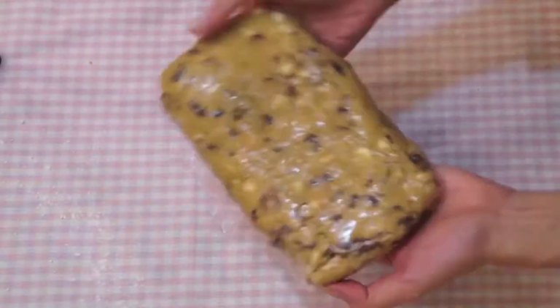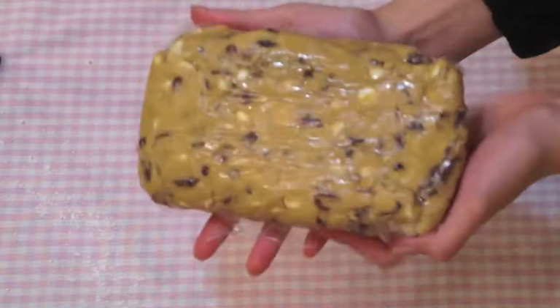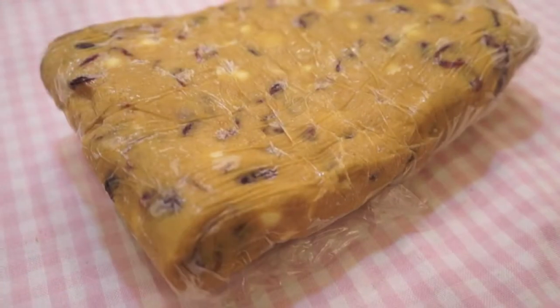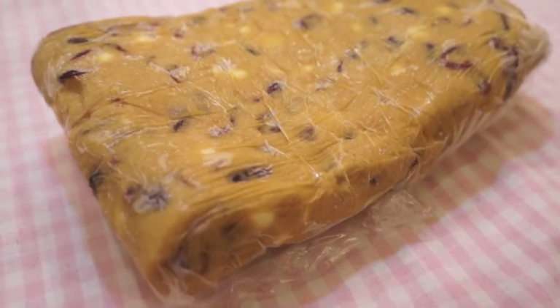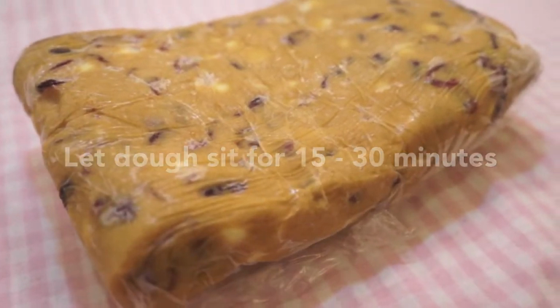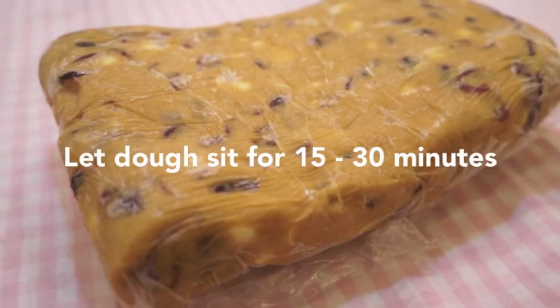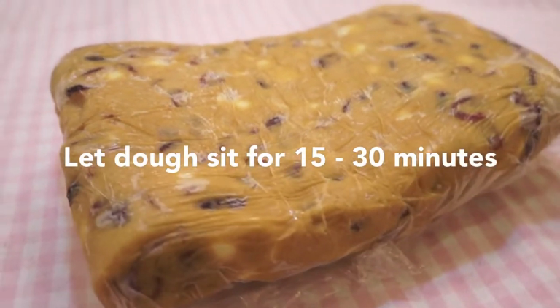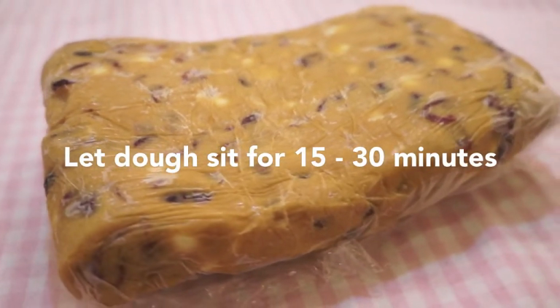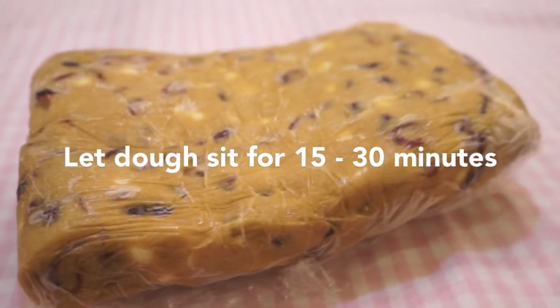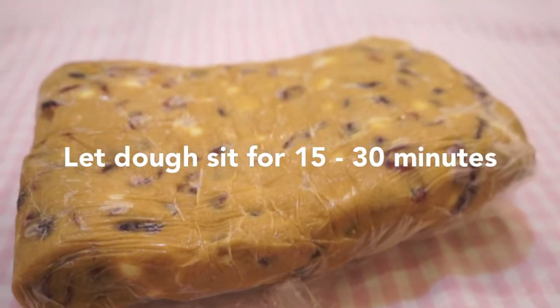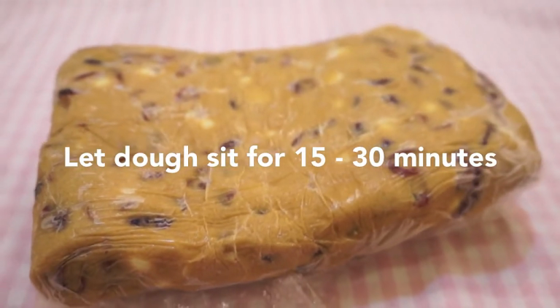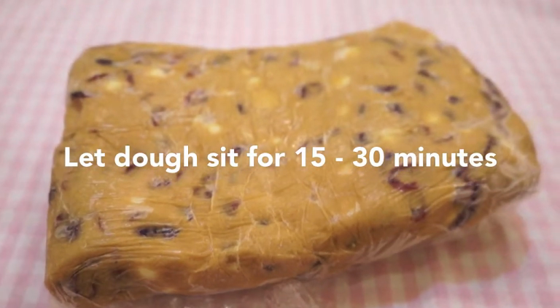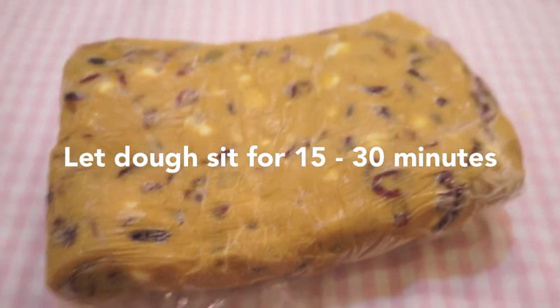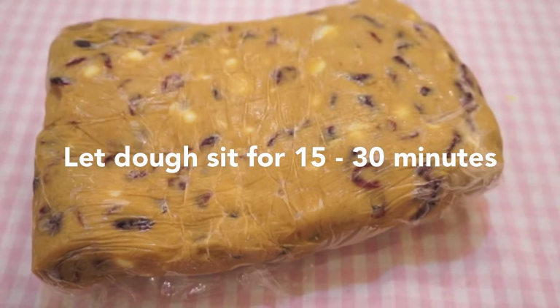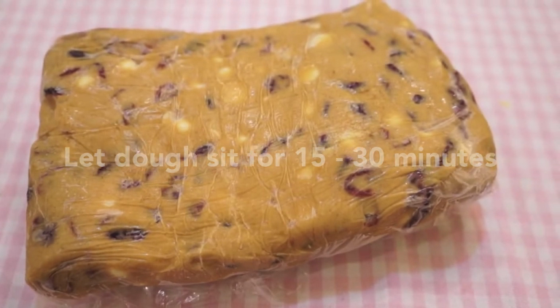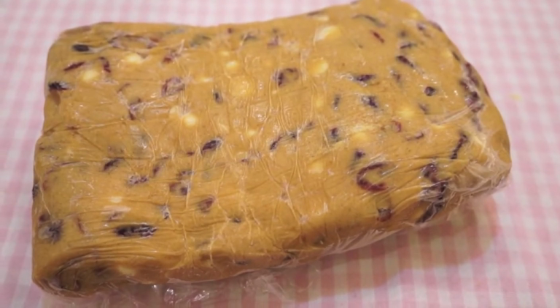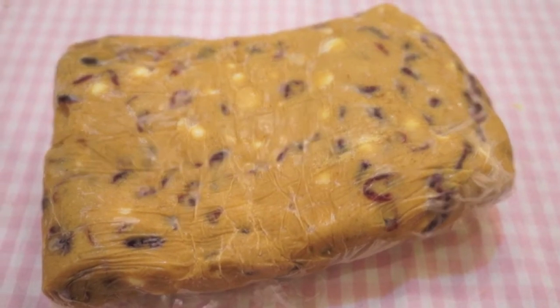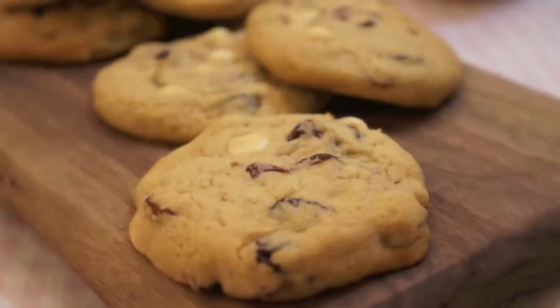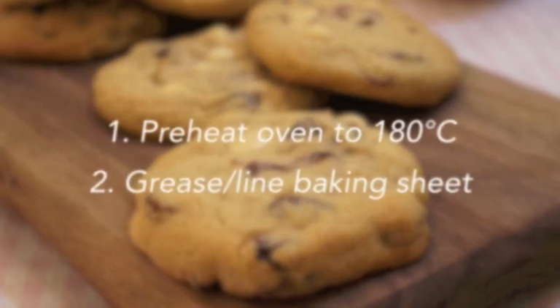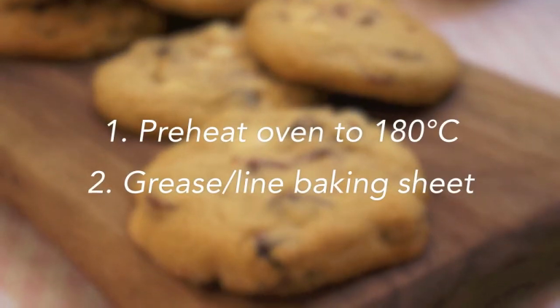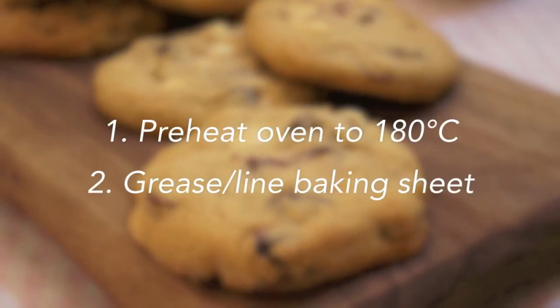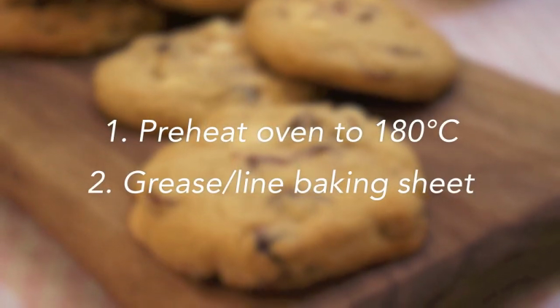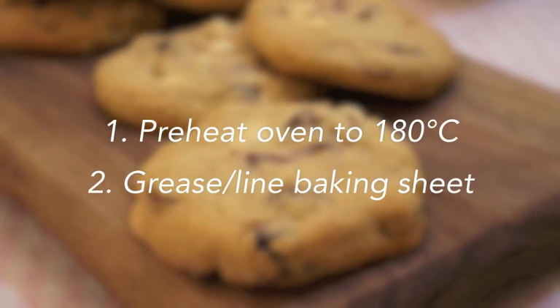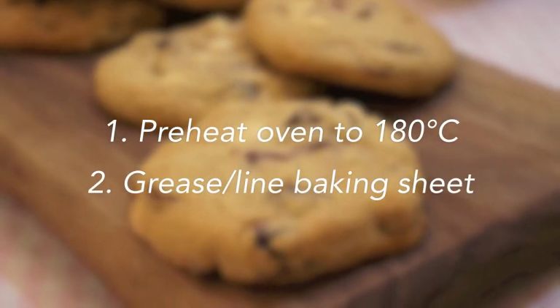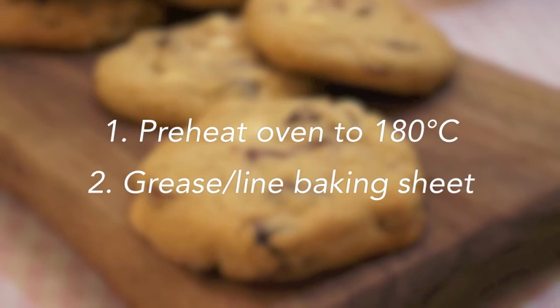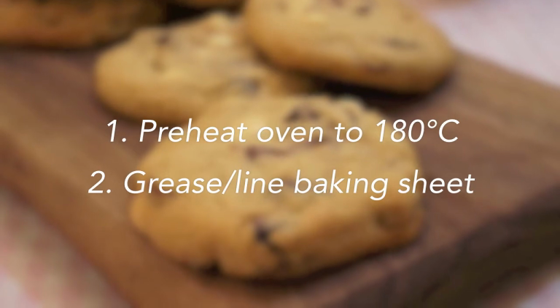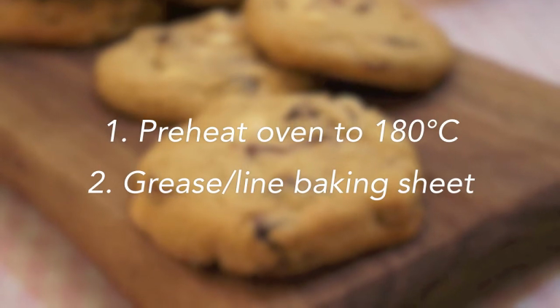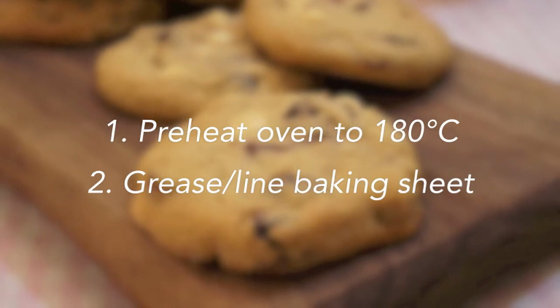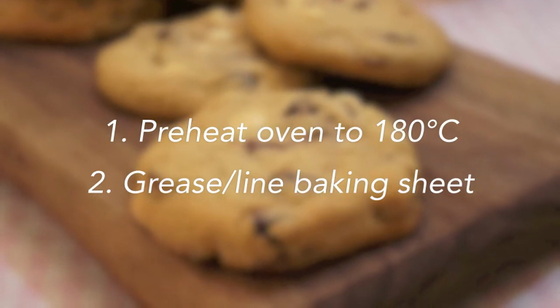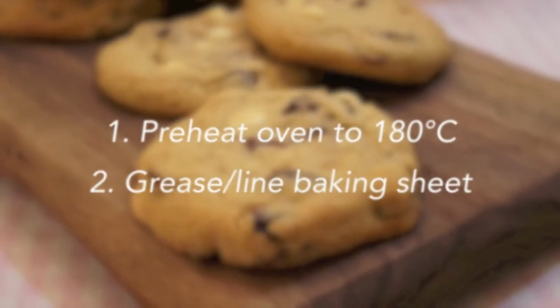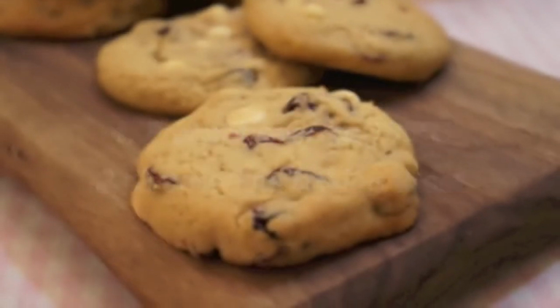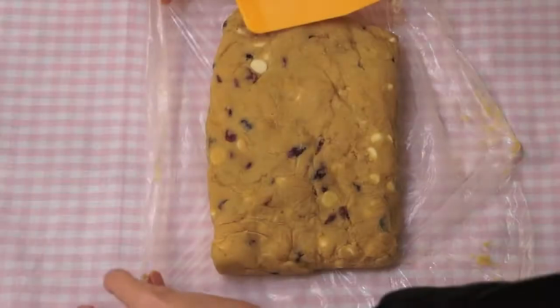After 2 hours, remove your cookie dough from the freezer and let it sit for 15-30 minutes. Meanwhile, preheat your oven to 180 degrees Celsius and grease or line a baking sheet.